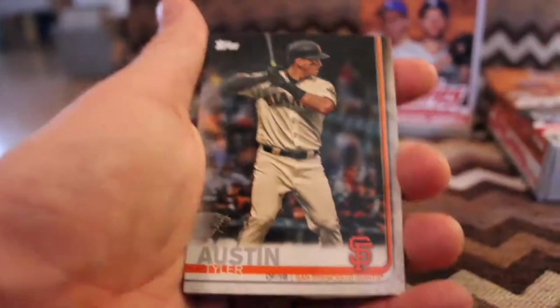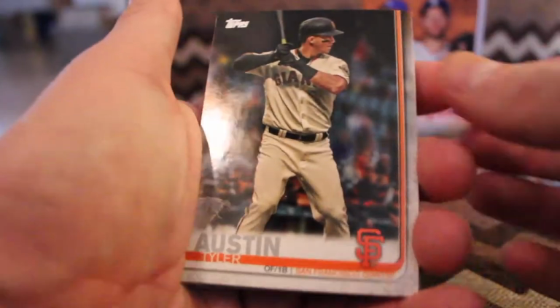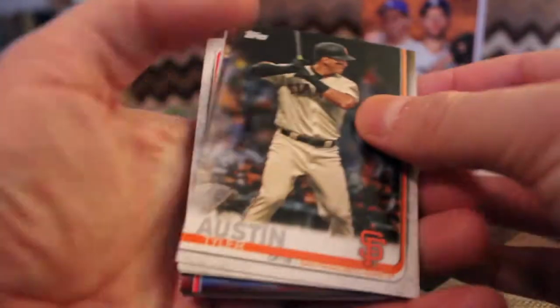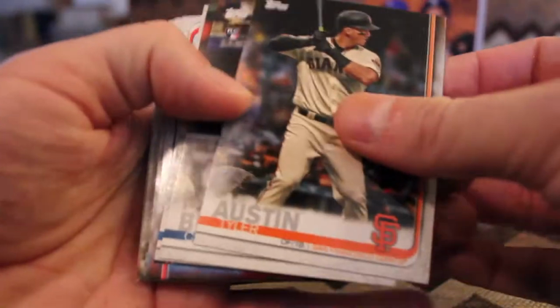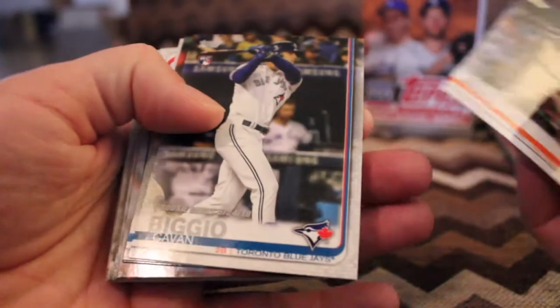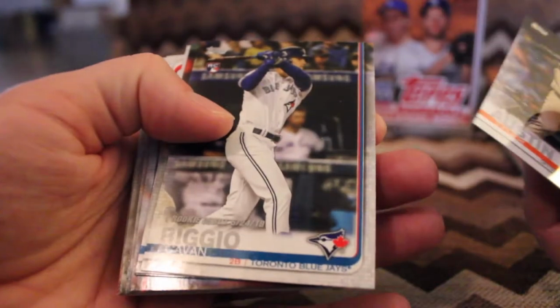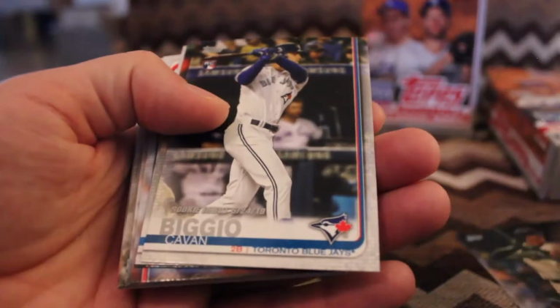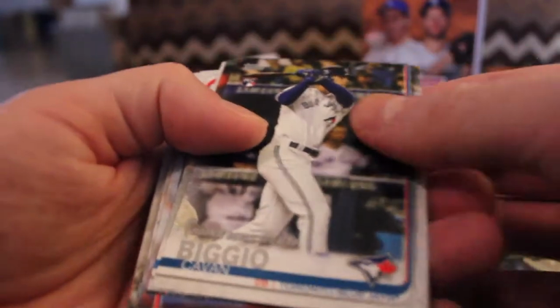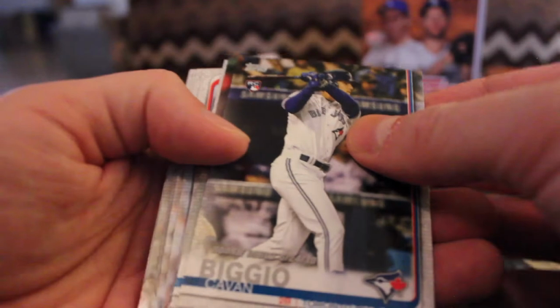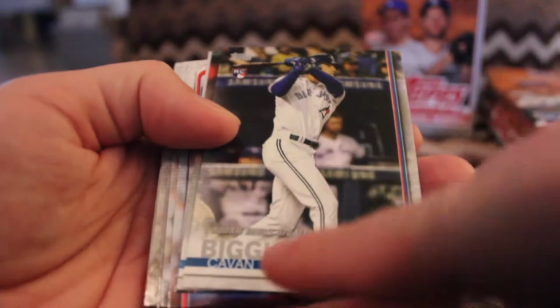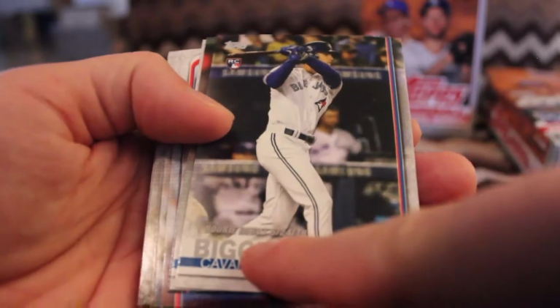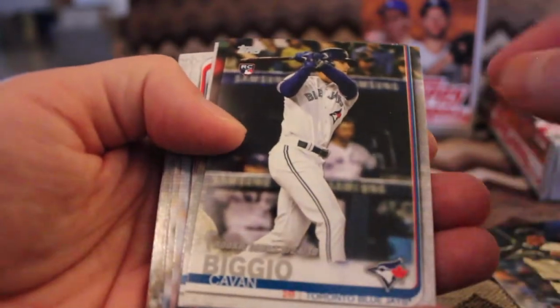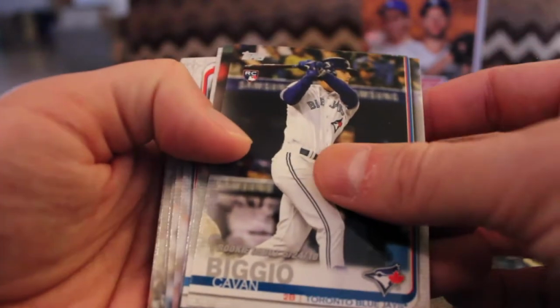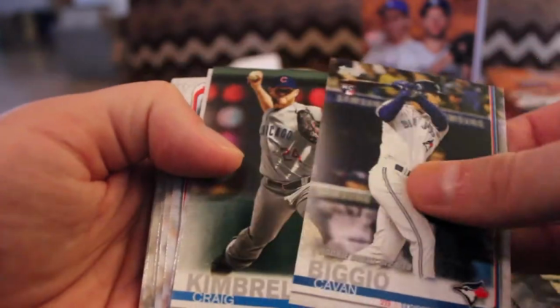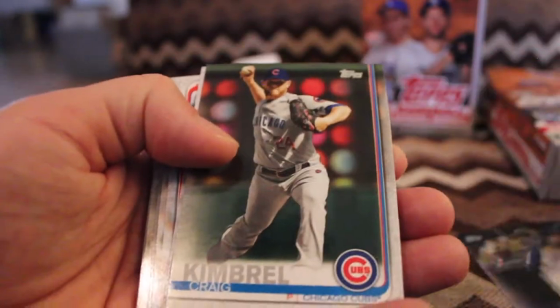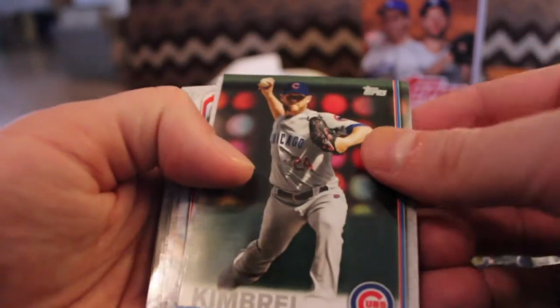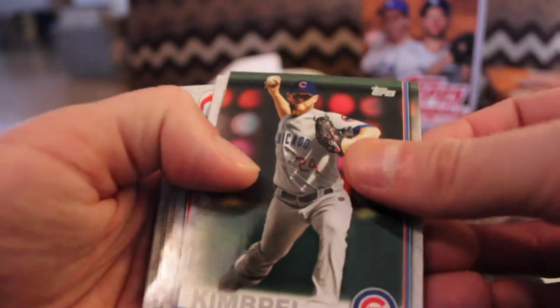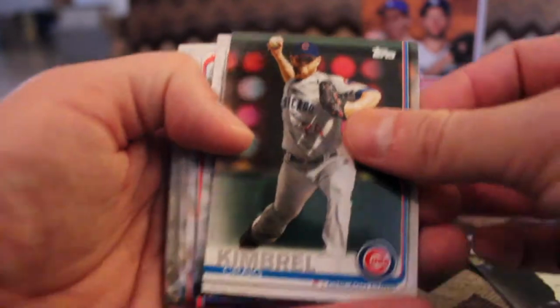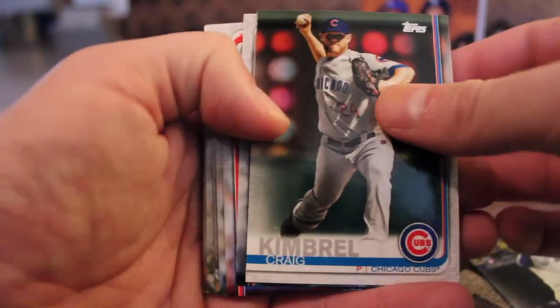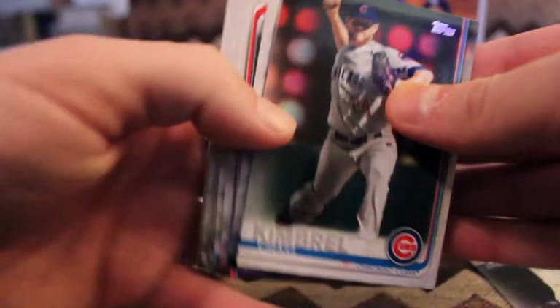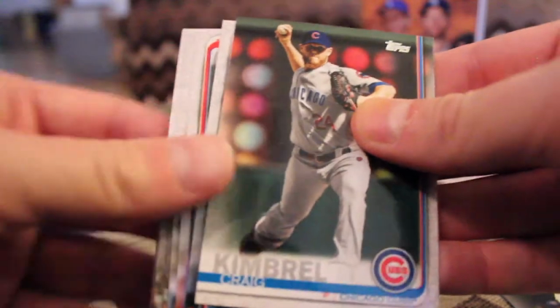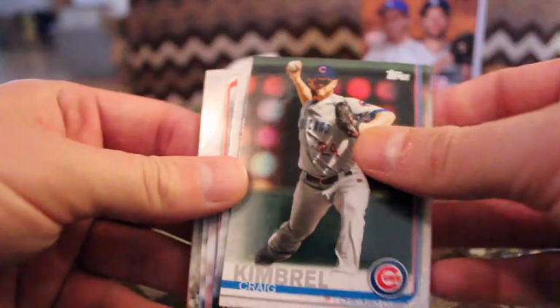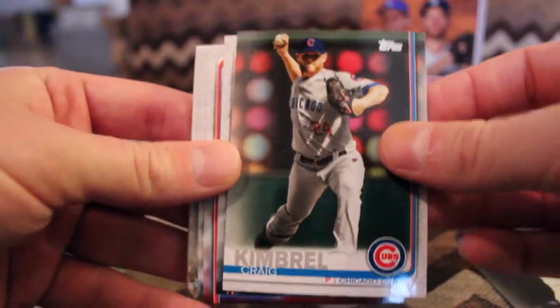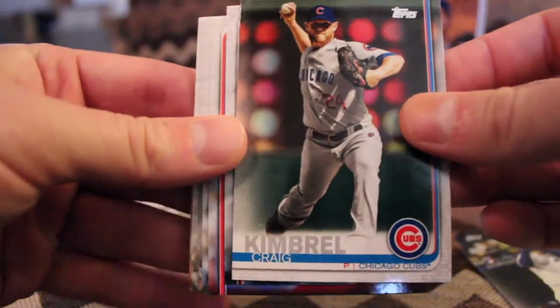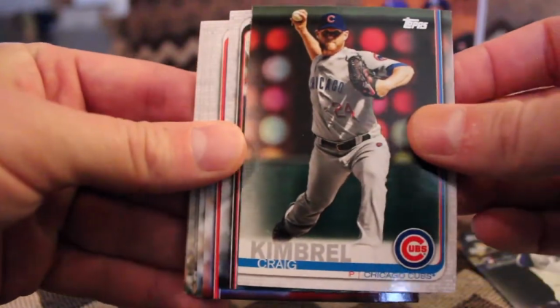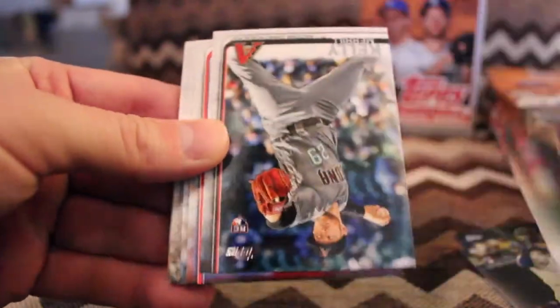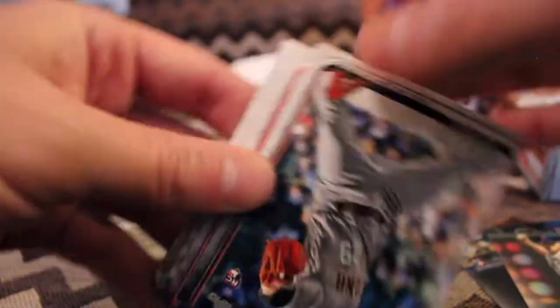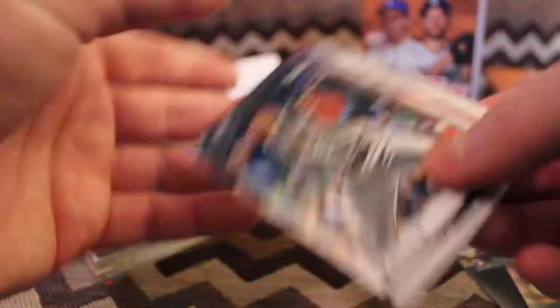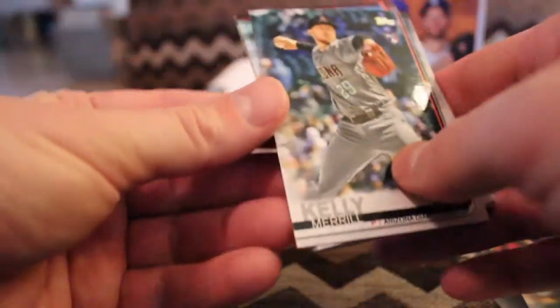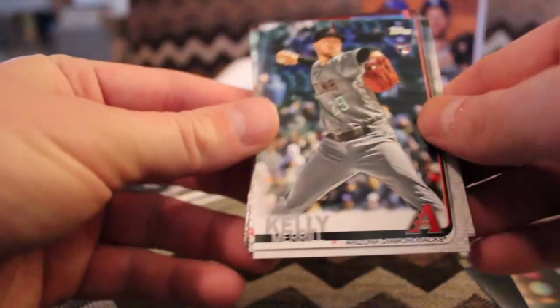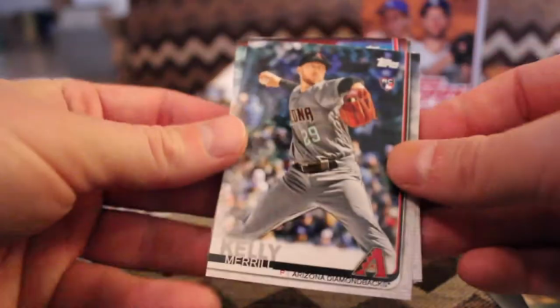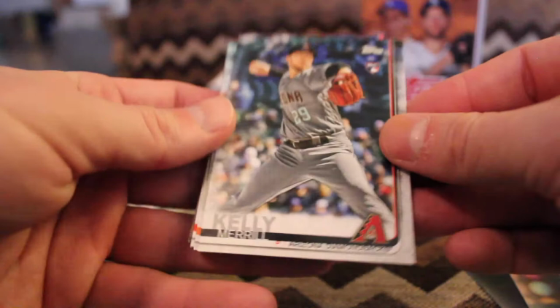Tyler Austin. Kevin Biggio, rookie debut. And rookie card — Craig Kimbrell. So there's something that you could only get in the Update set — with the Cubs, after he signed after holding out for a long time.